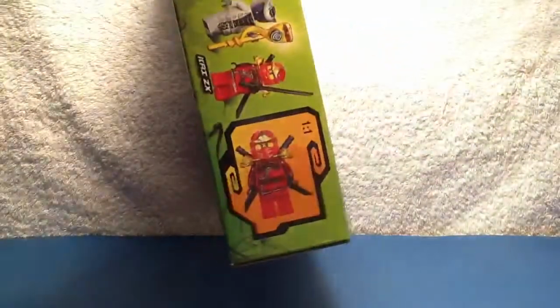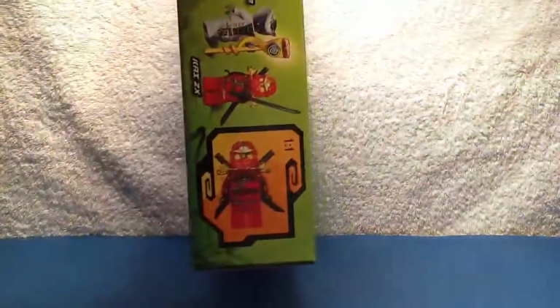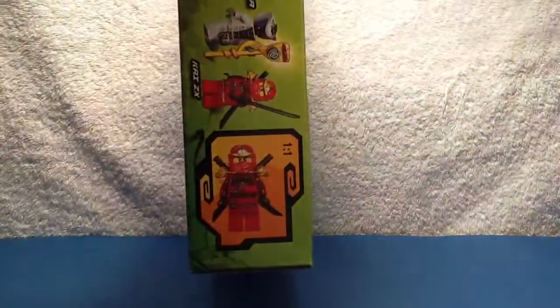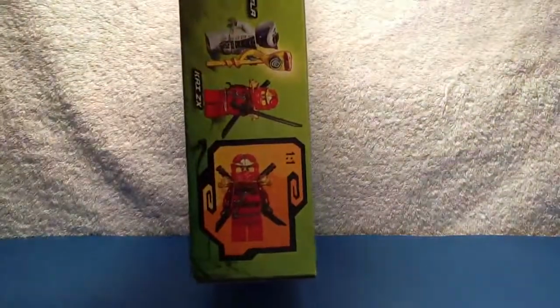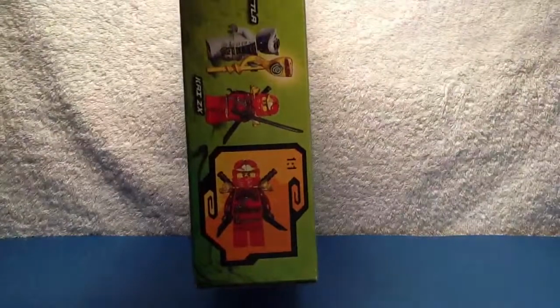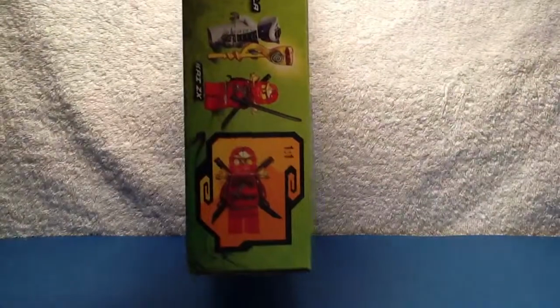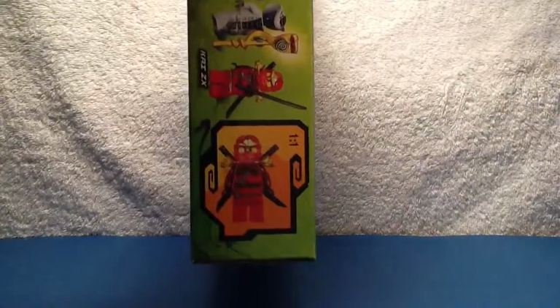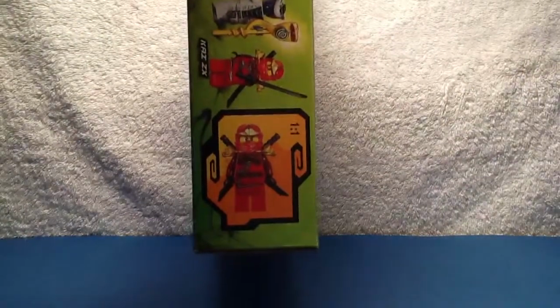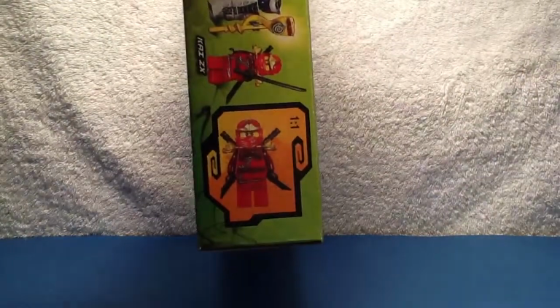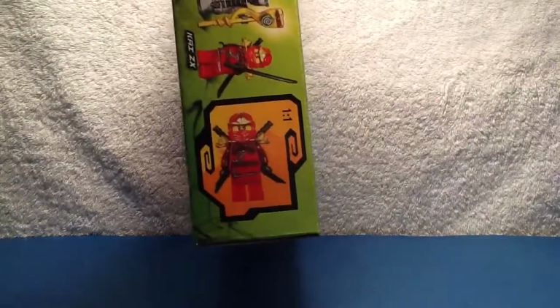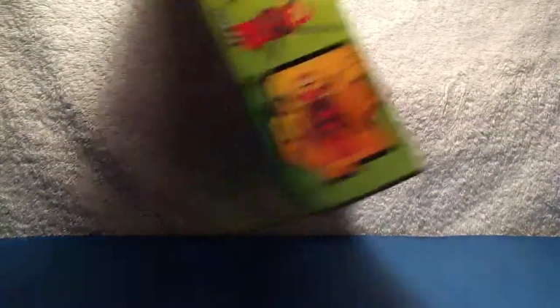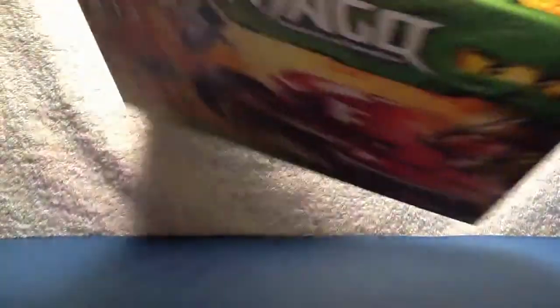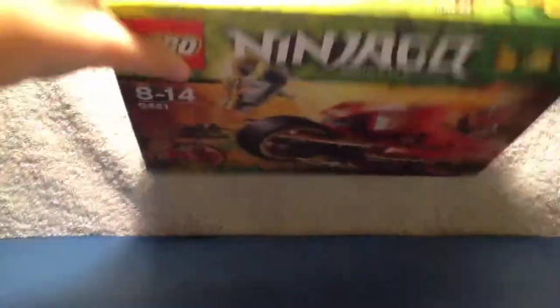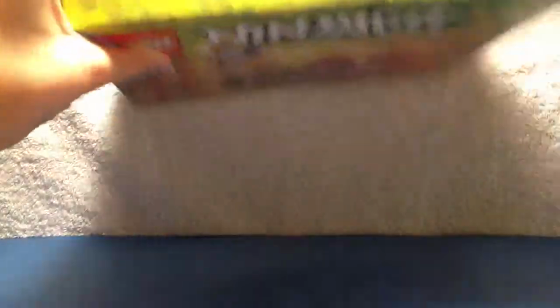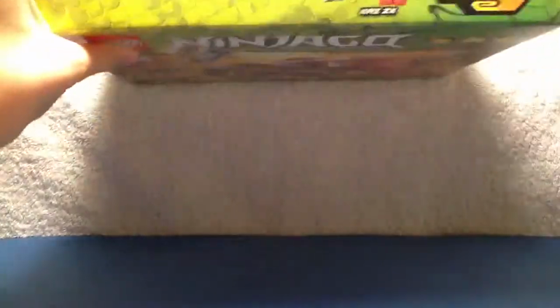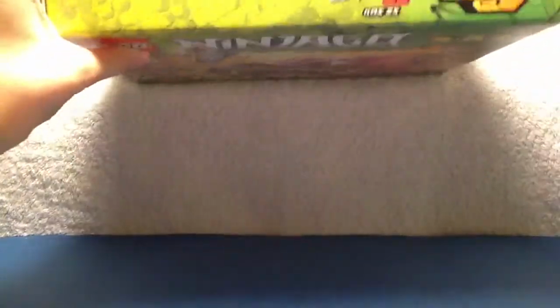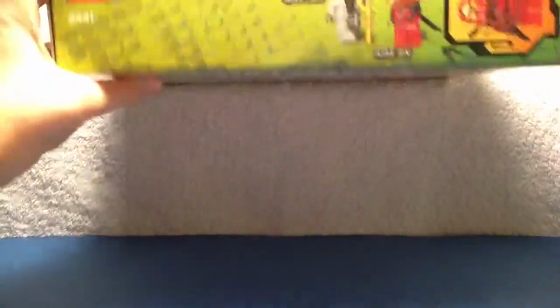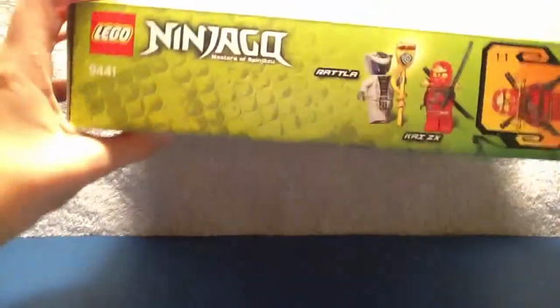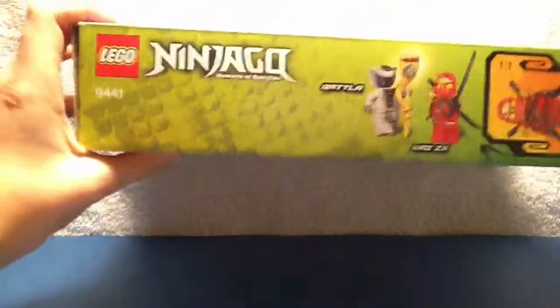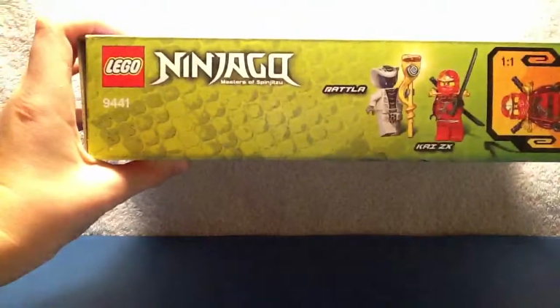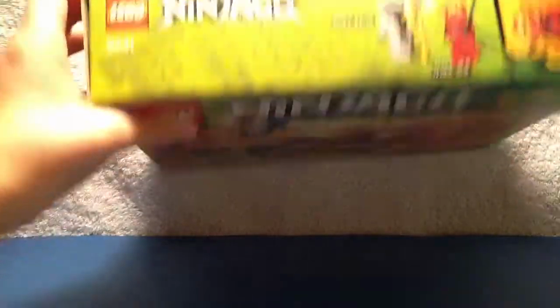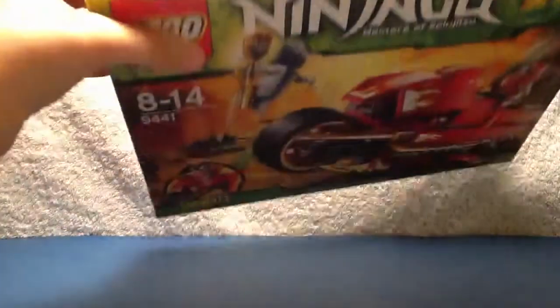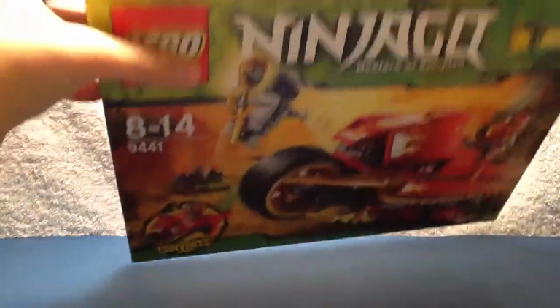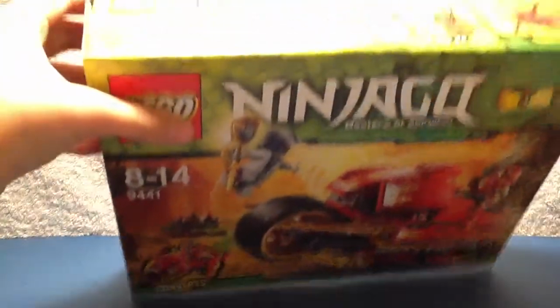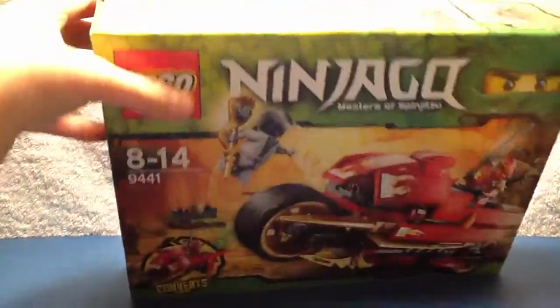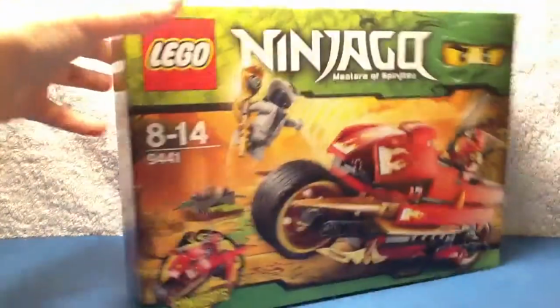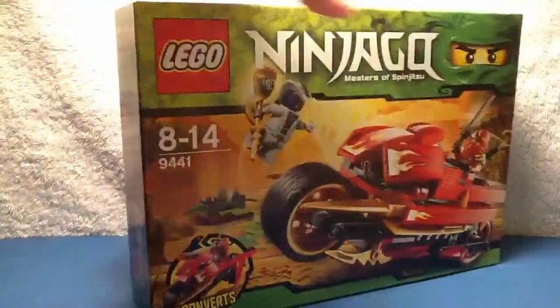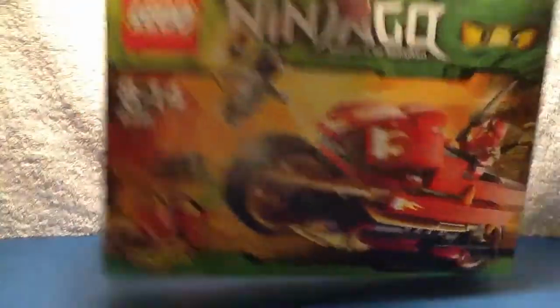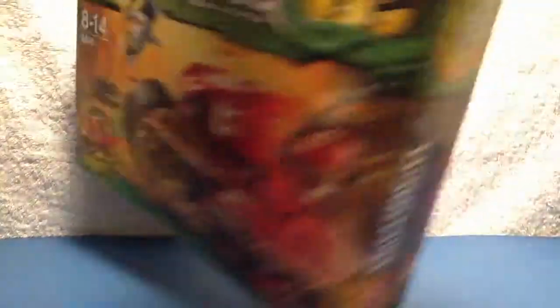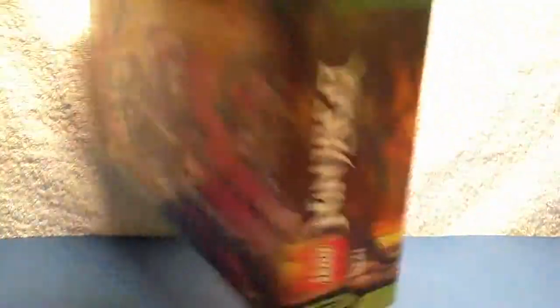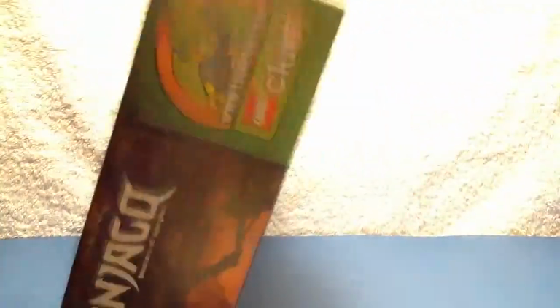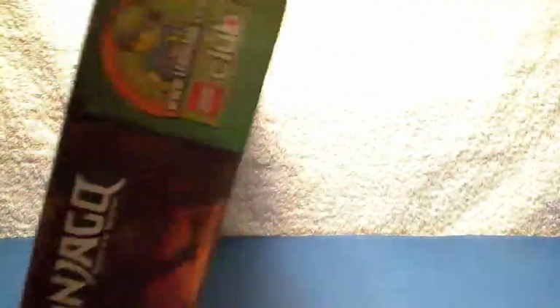This is the top, and it says the names of both of the minifigs: Rattla and Kai ZX, and it shows the actual size of Kai. And LEGO Ninjago, all that.